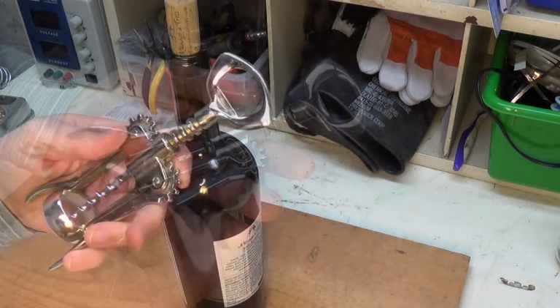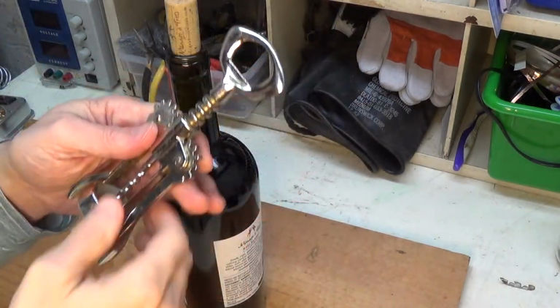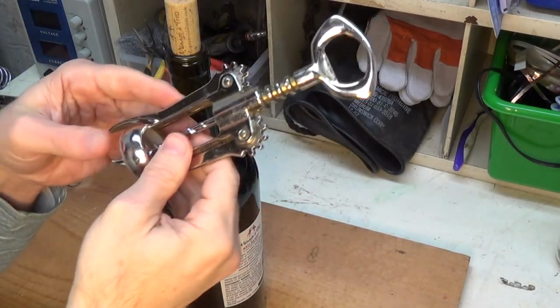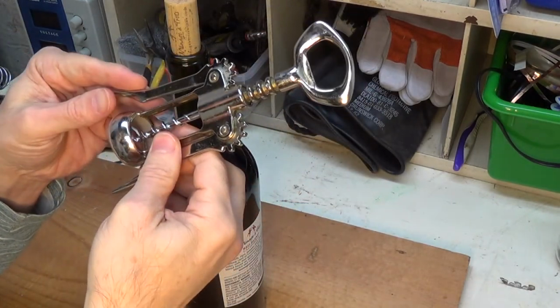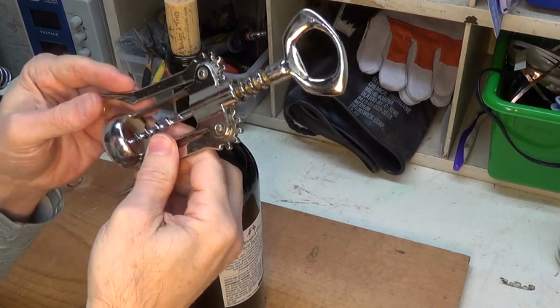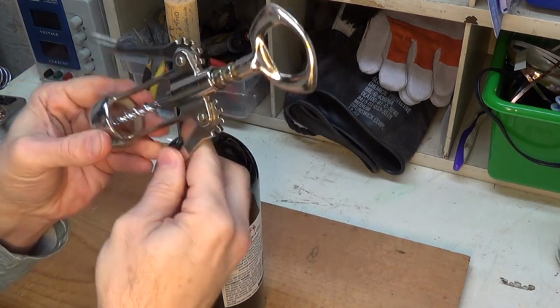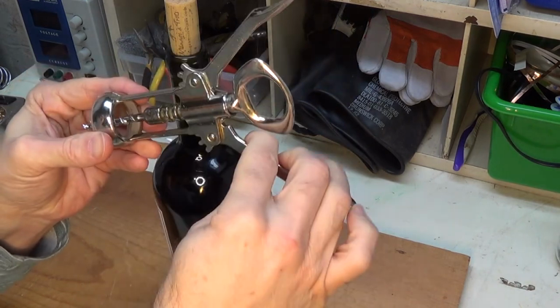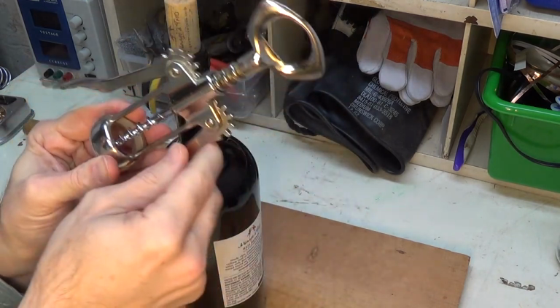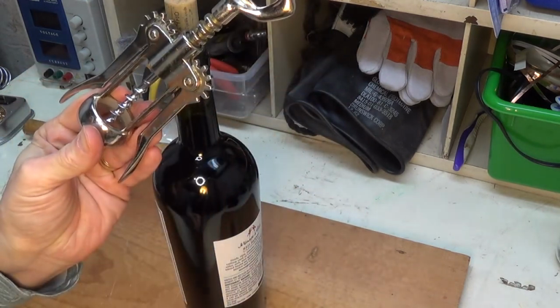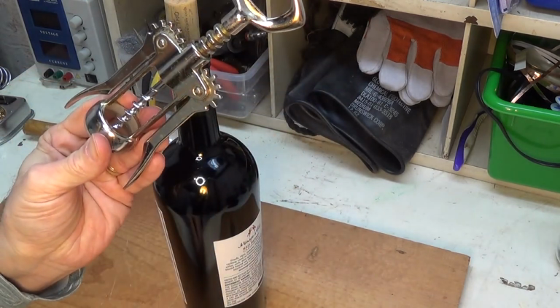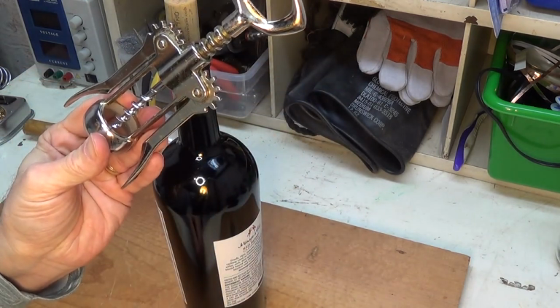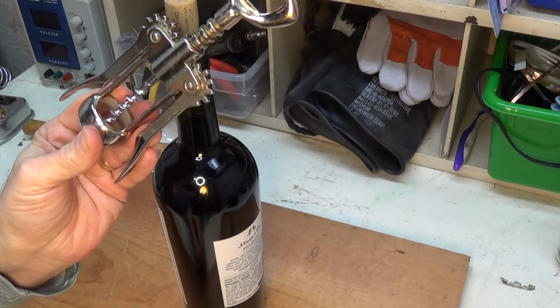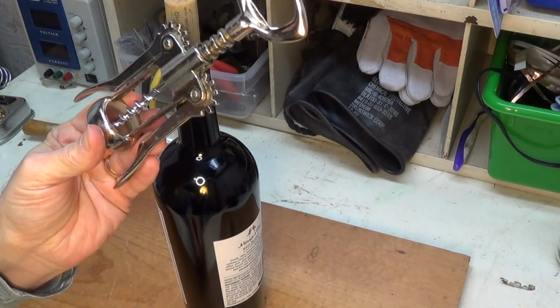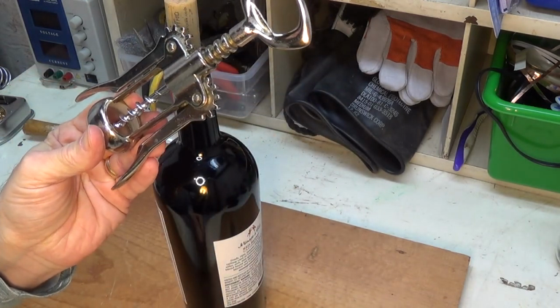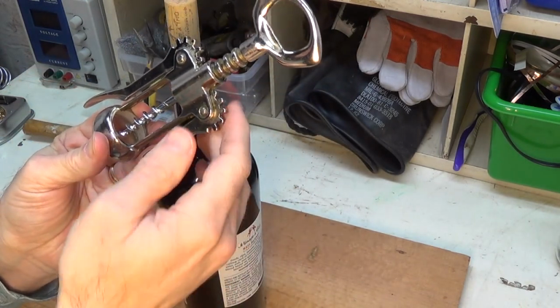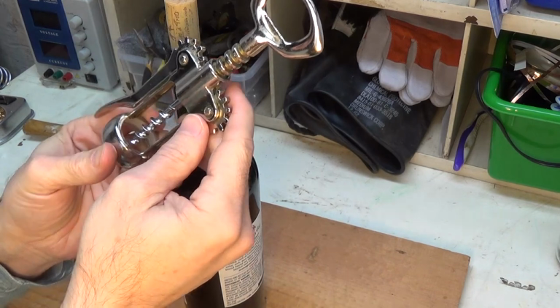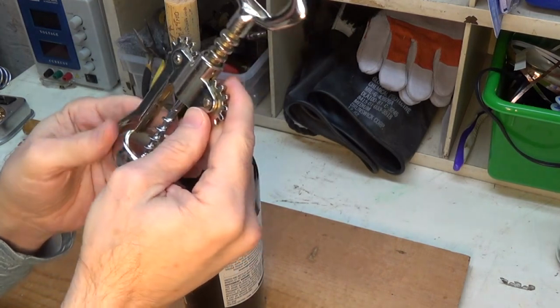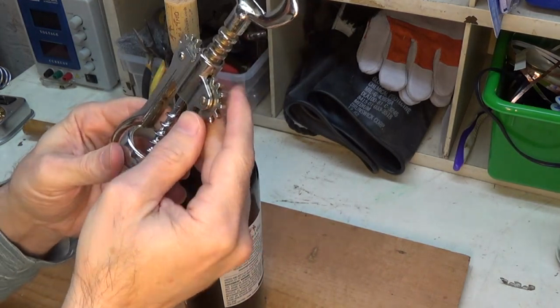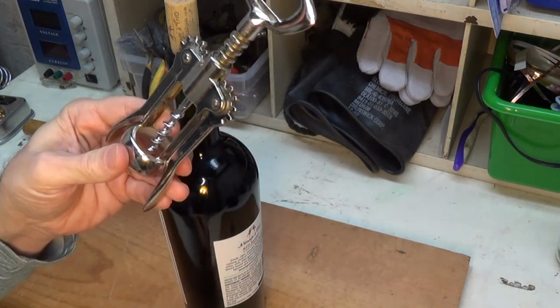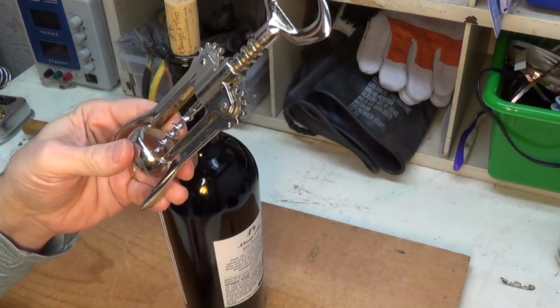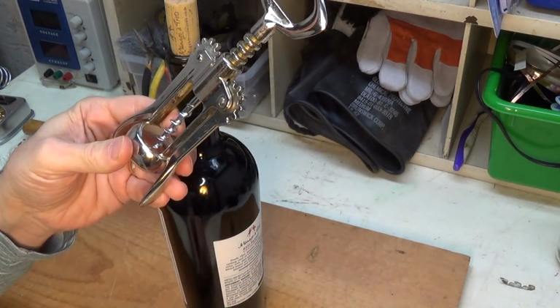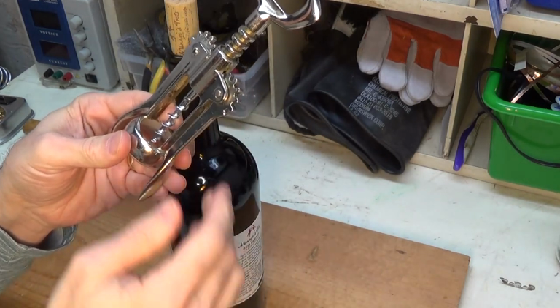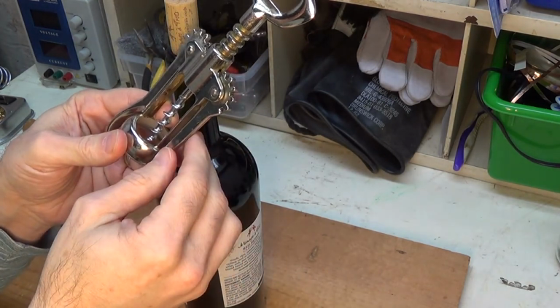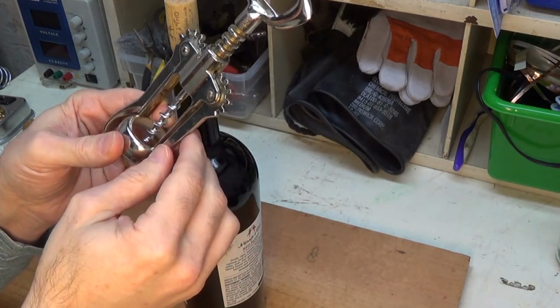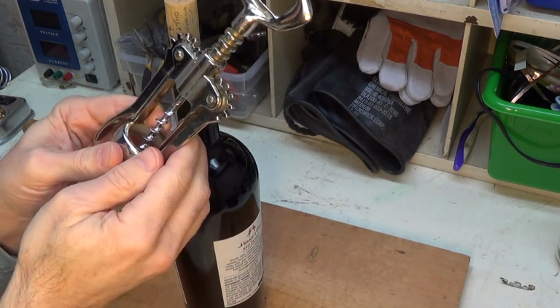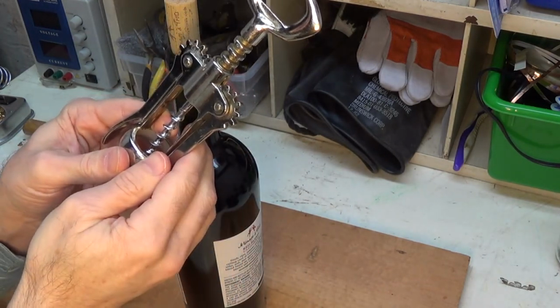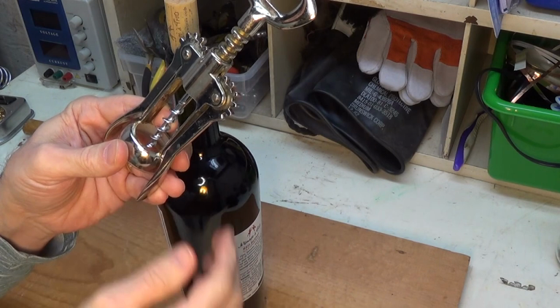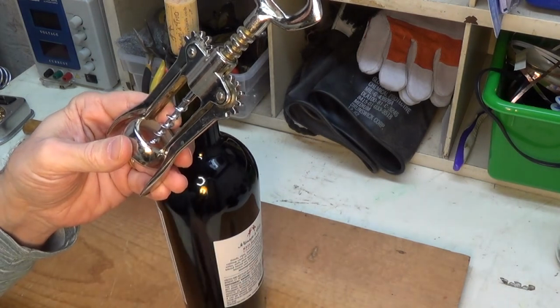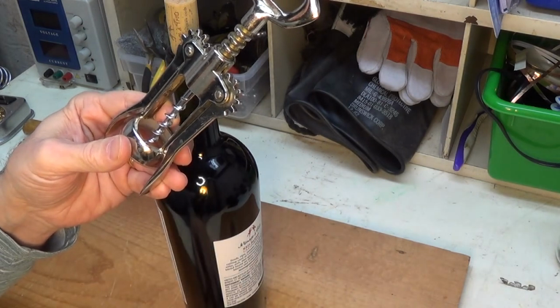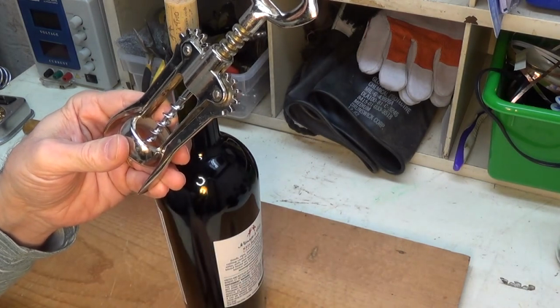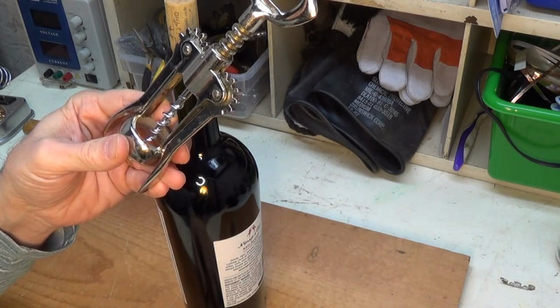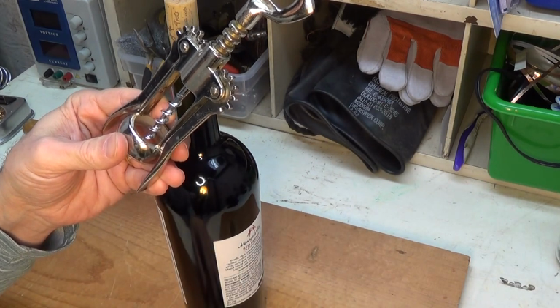Well there you go — quick and simple and I repaired the bottle opener. I hope you enjoyed this video and if you did please hit that like button at the bottom of the screen and even consider subscribing to my channel. I will have many more videos to come. Bye bye.